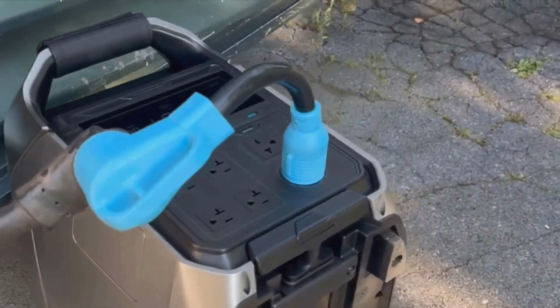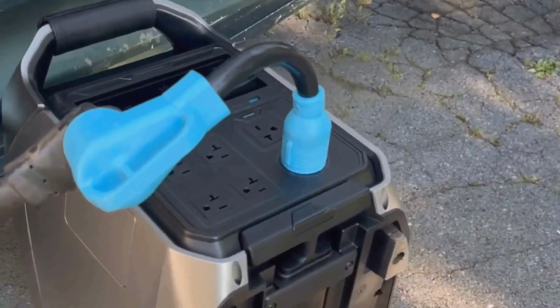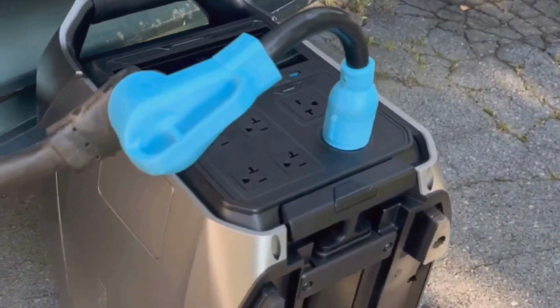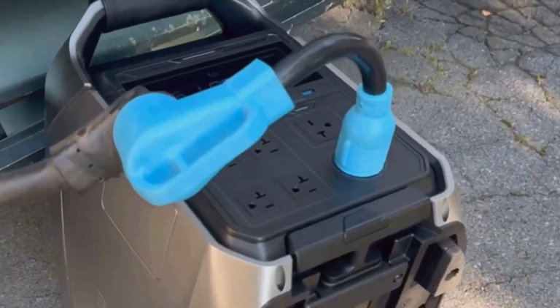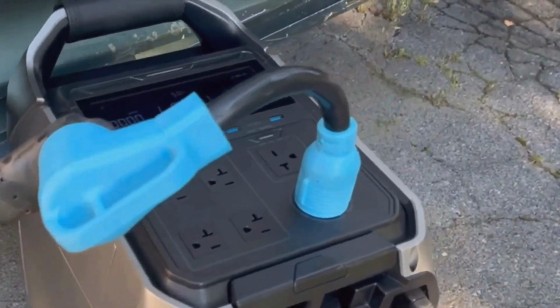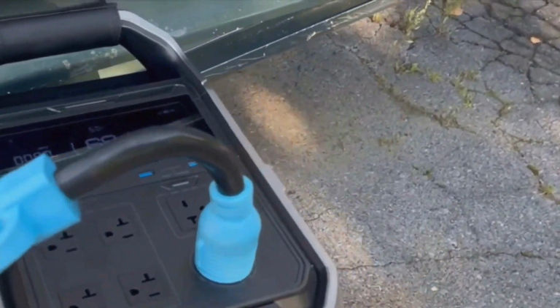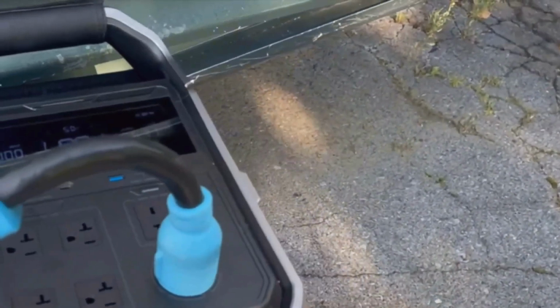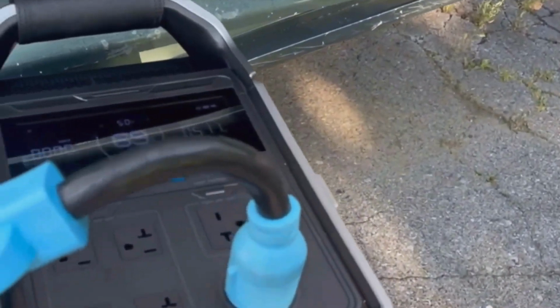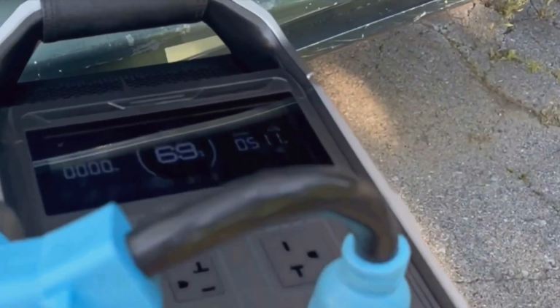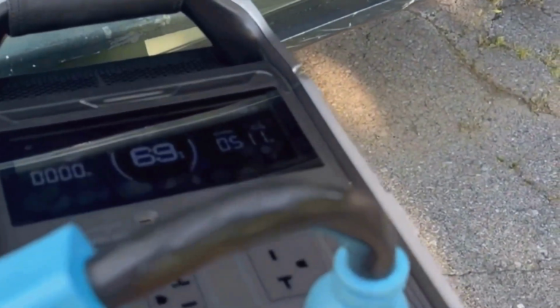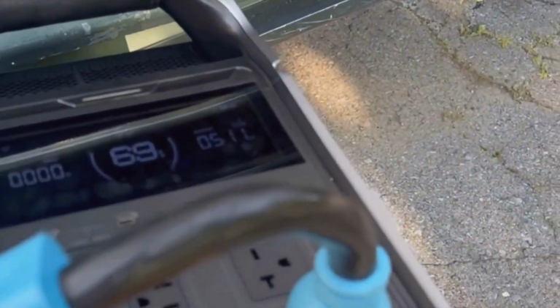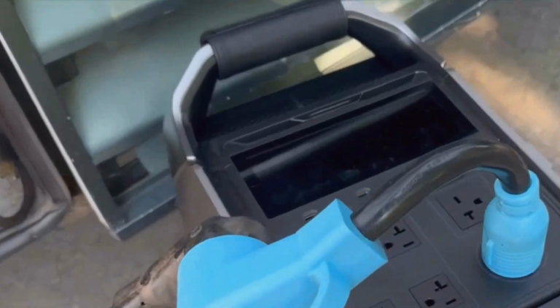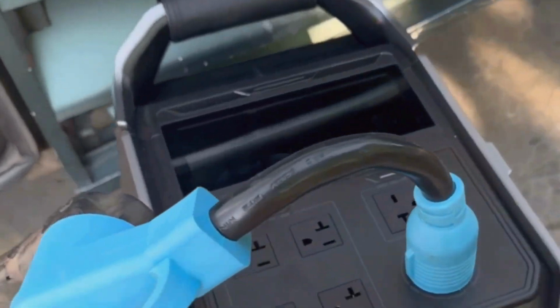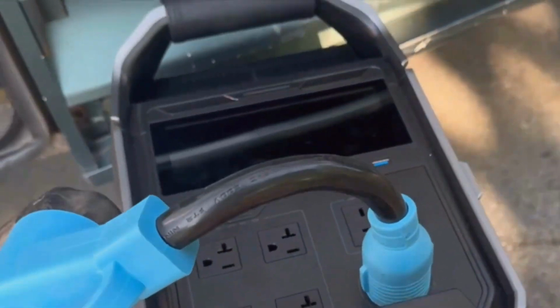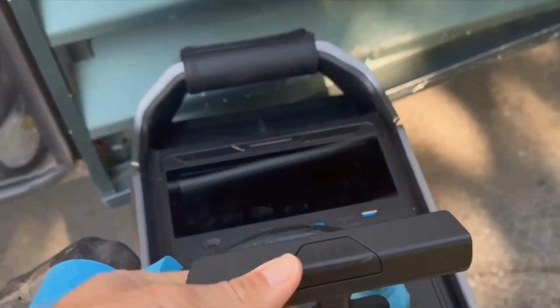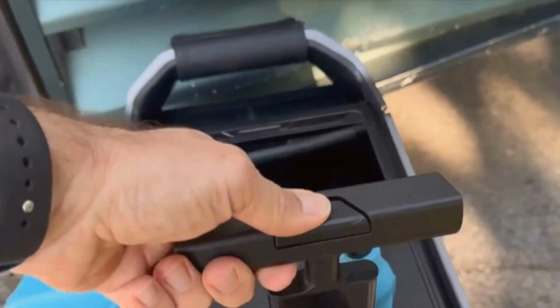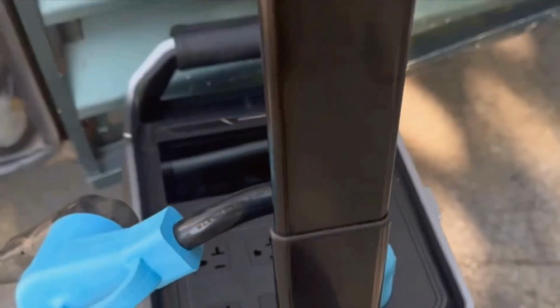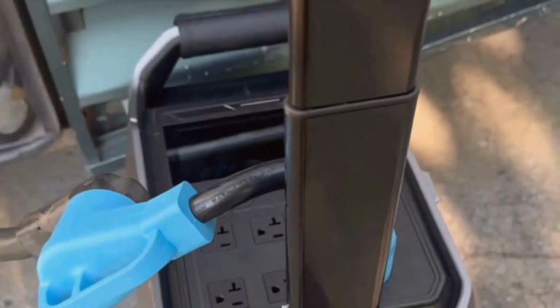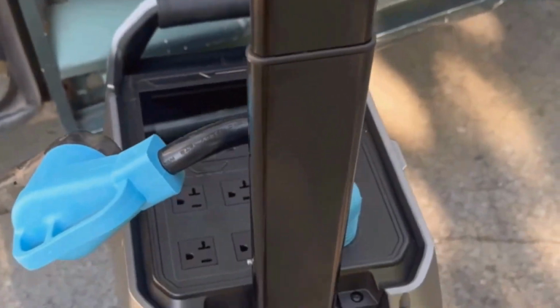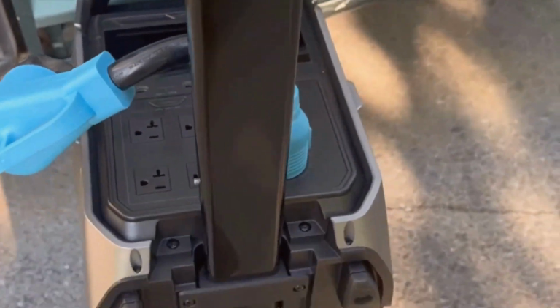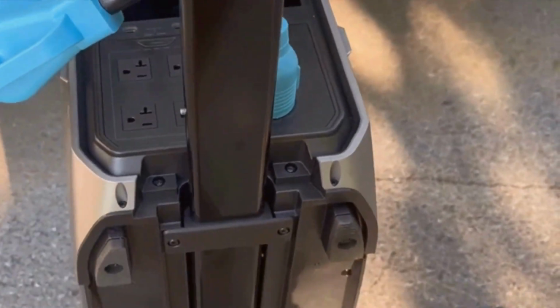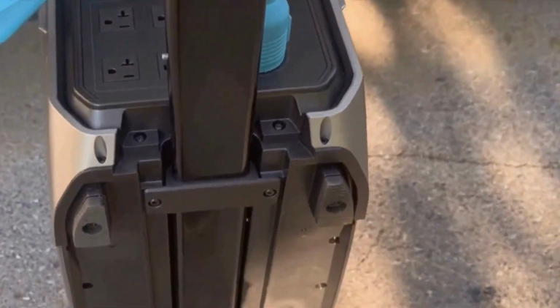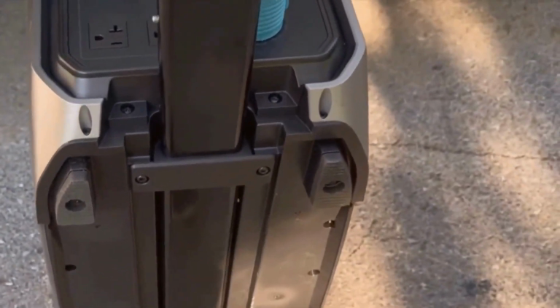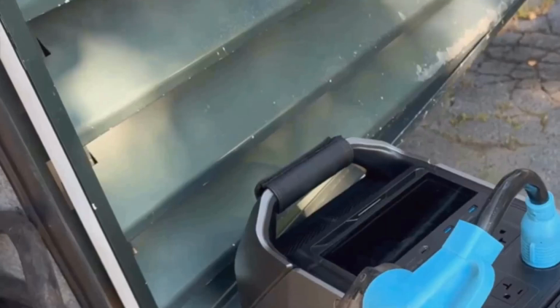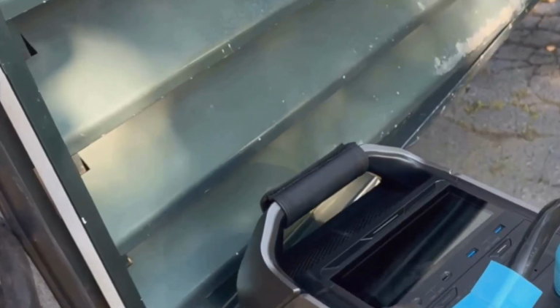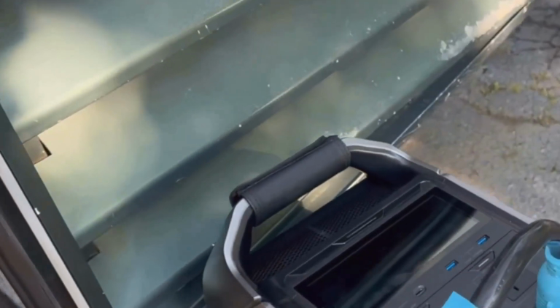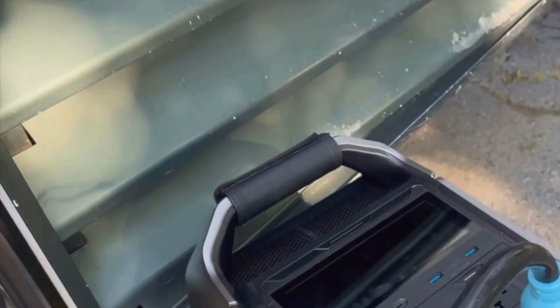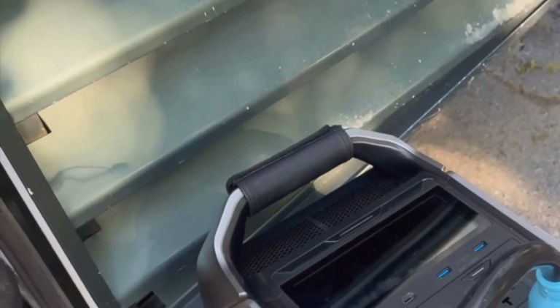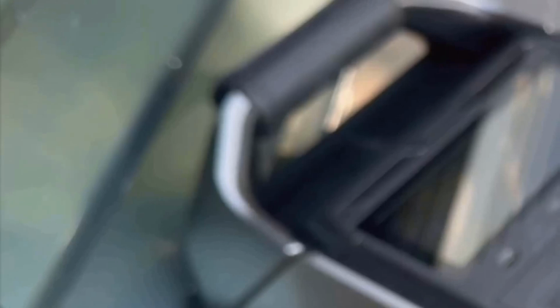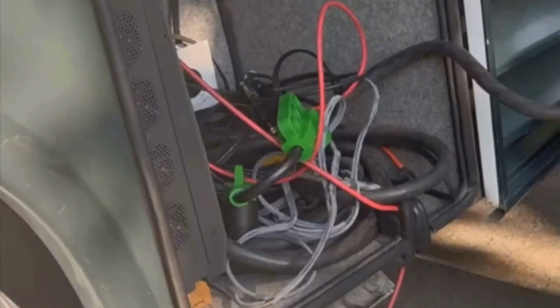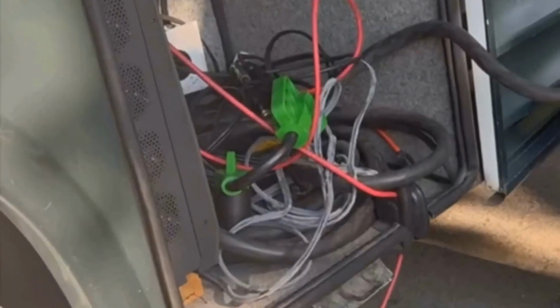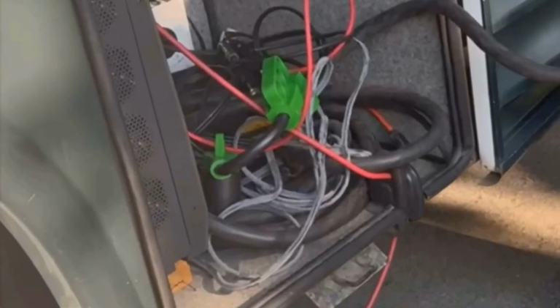Another thing to consider is that the extra battery and the main unit ship separately. It probably won't make a huge difference in your experience, but if you're like me and get excited for new gear, getting one box and then having to wait for the rest is kind of a letdown.